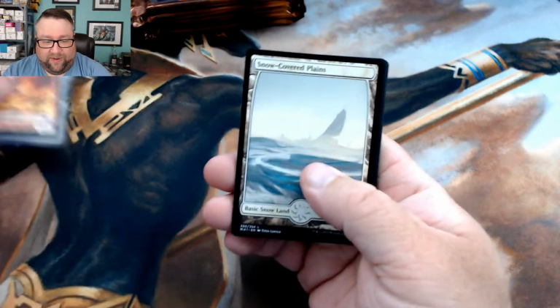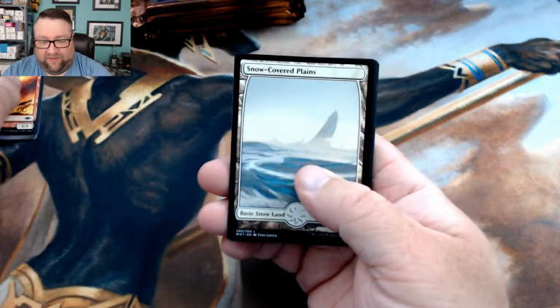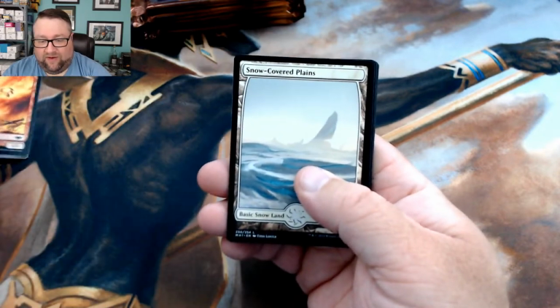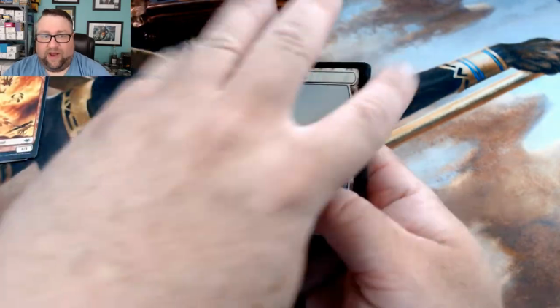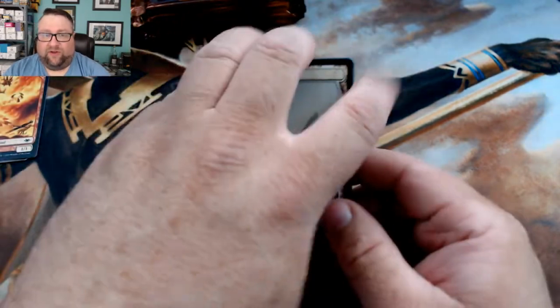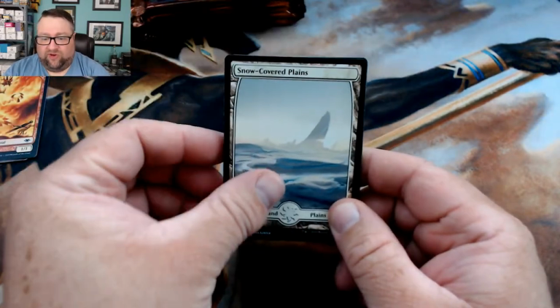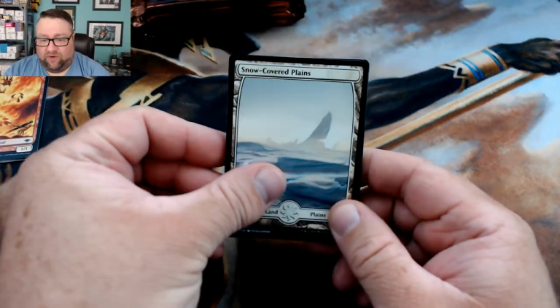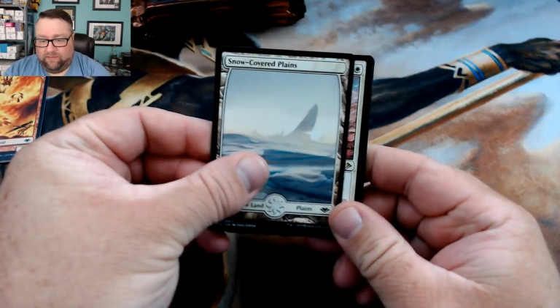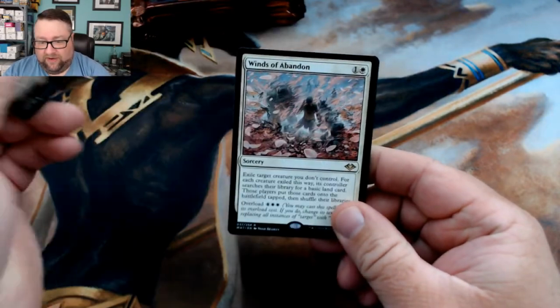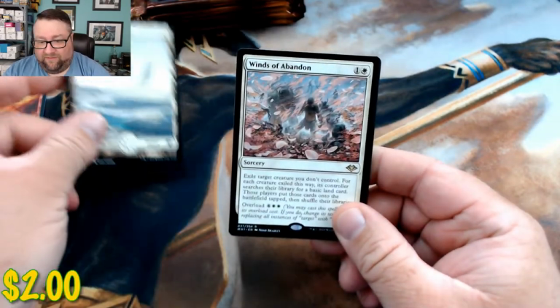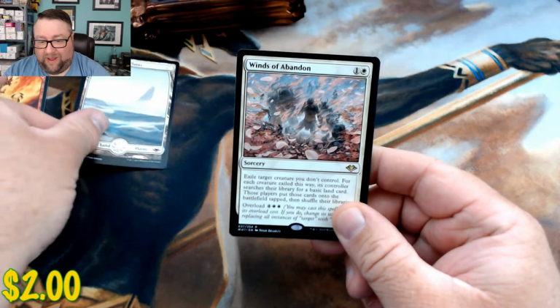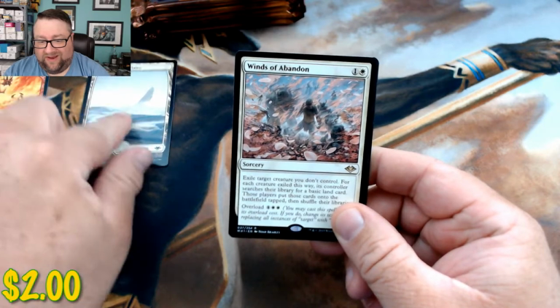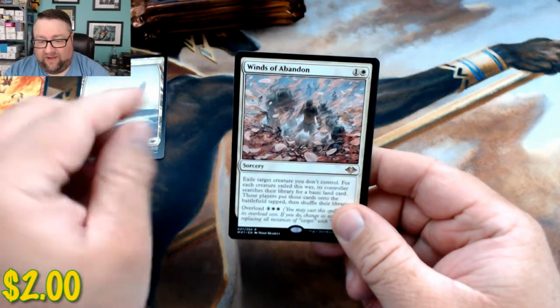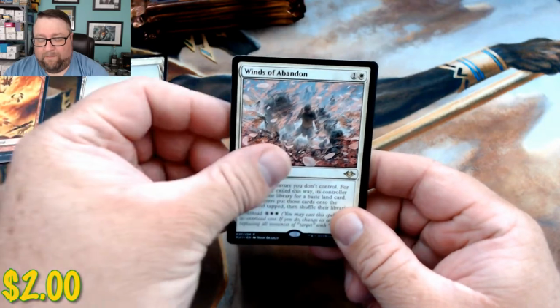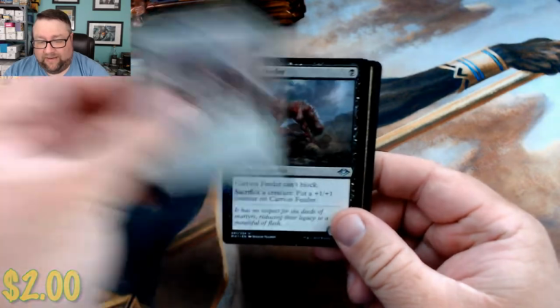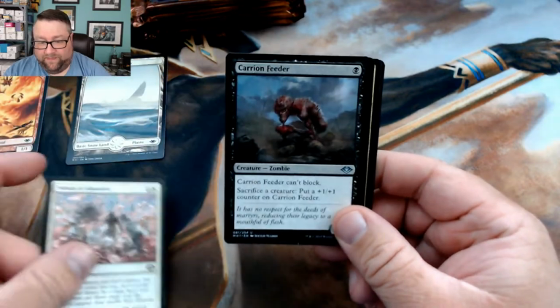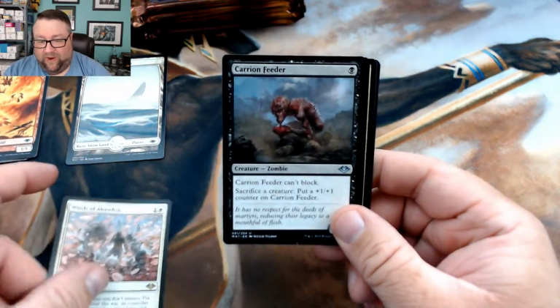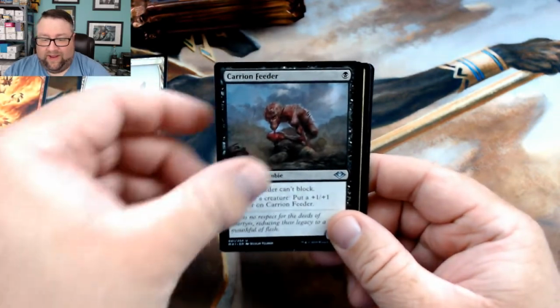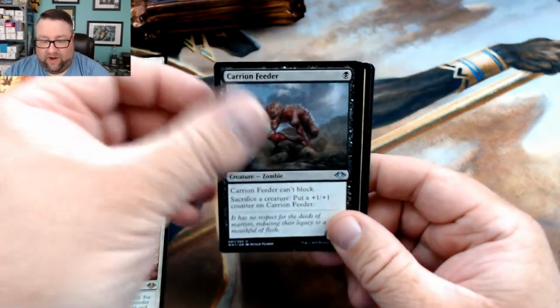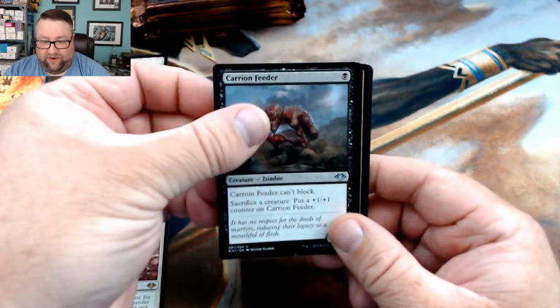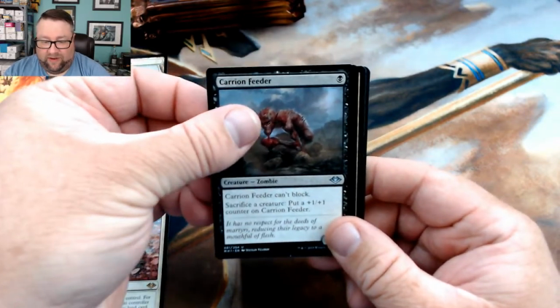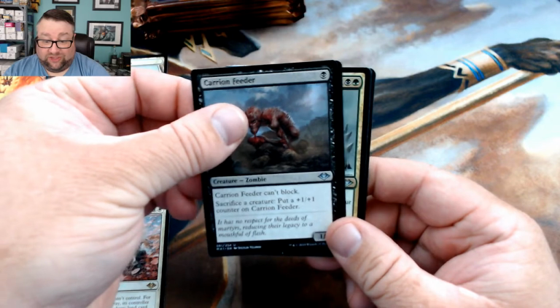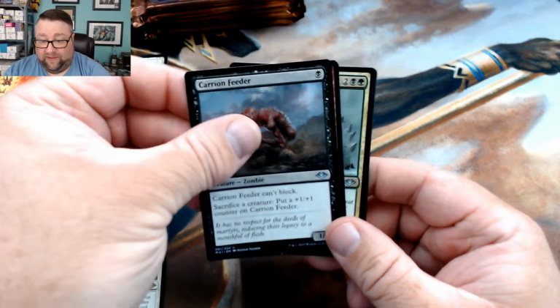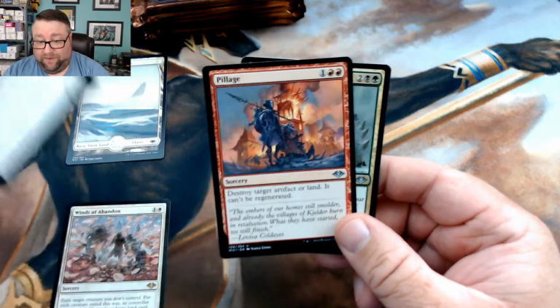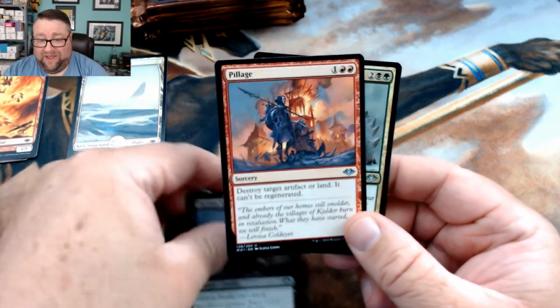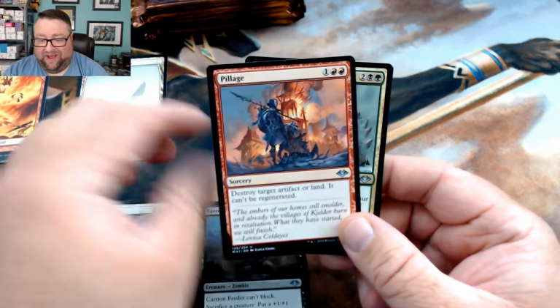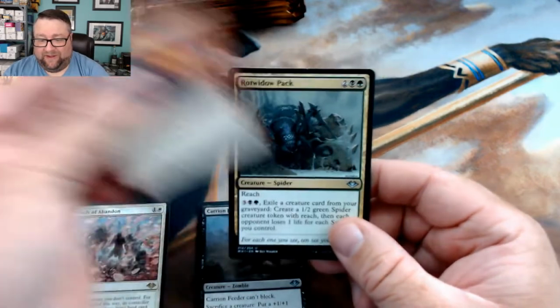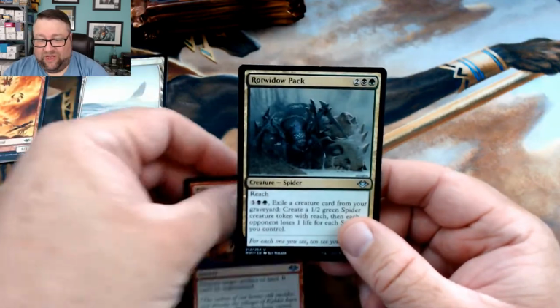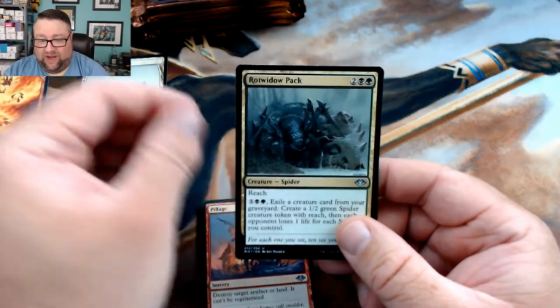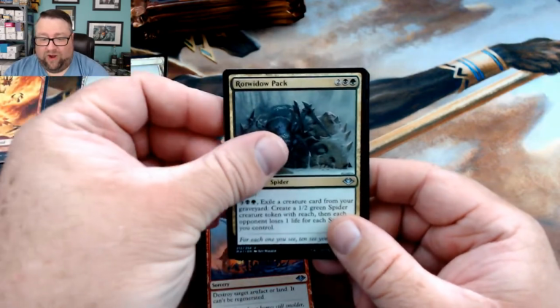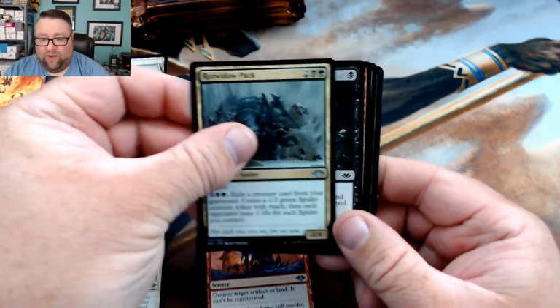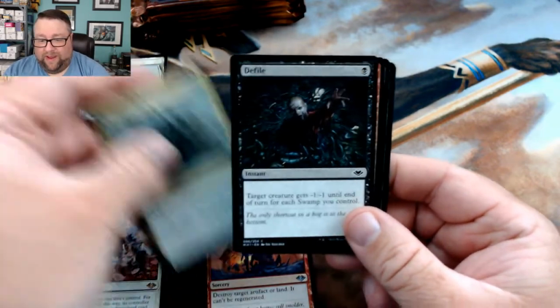We got ourselves a snow-covered plains followed by Winds of Abandon, a Carrion Feeder — I actually need that — a Pillage, and a Rot Widow.